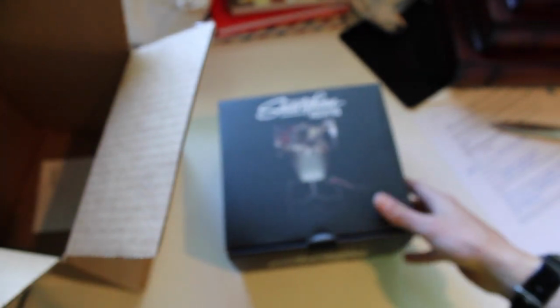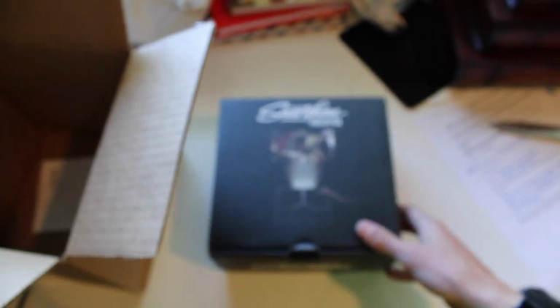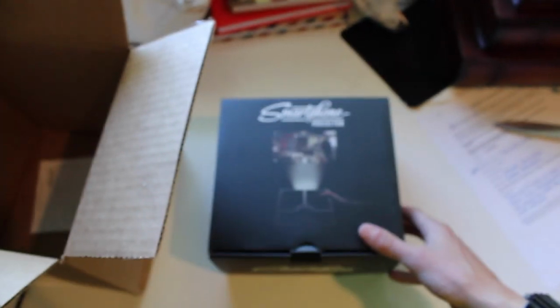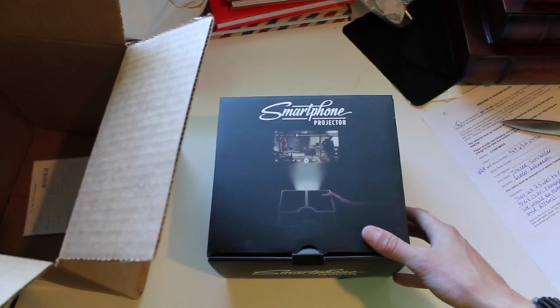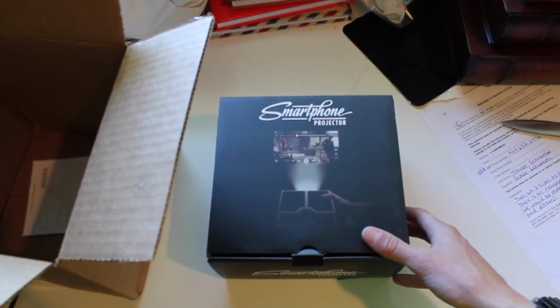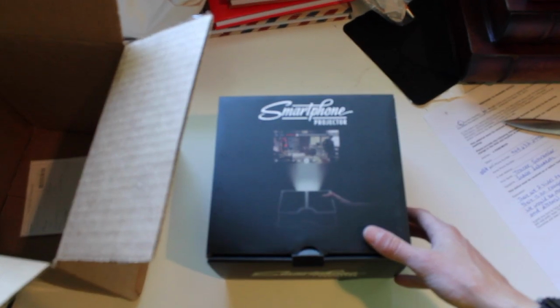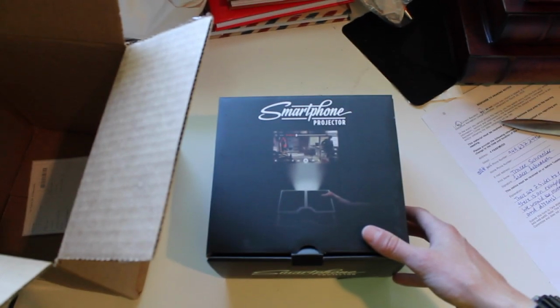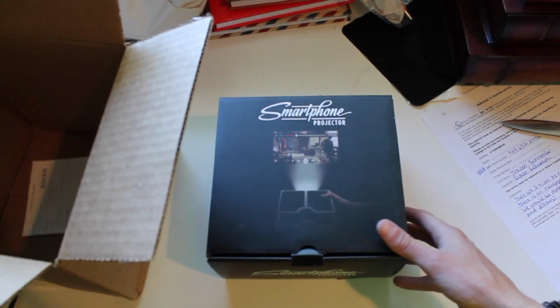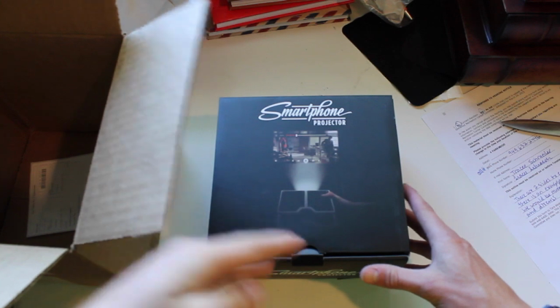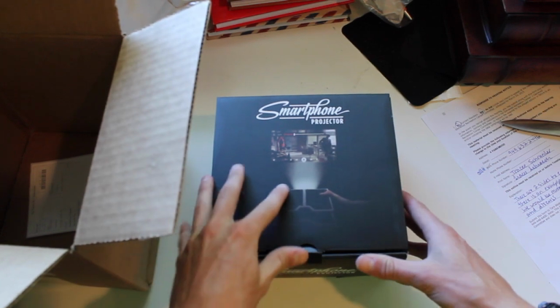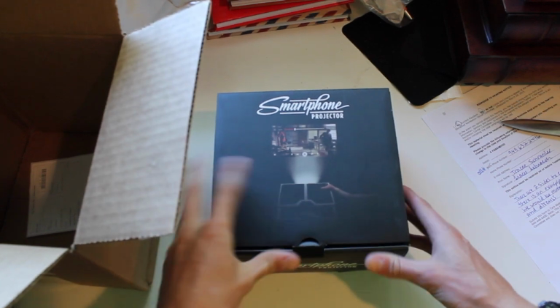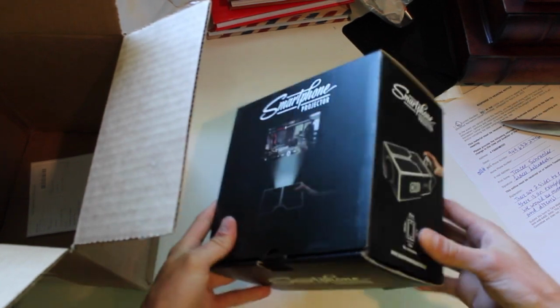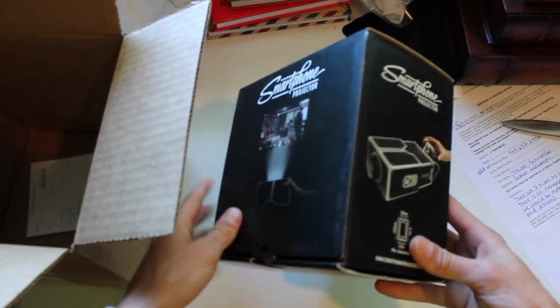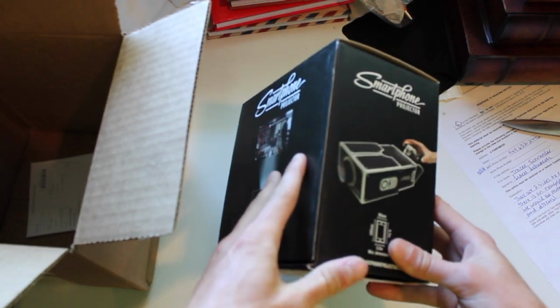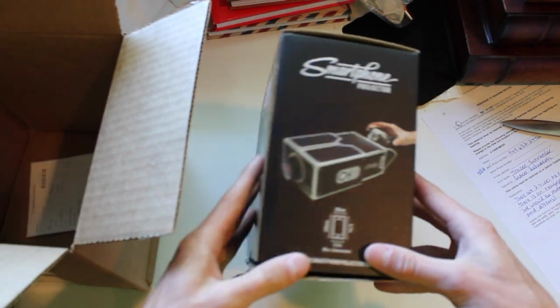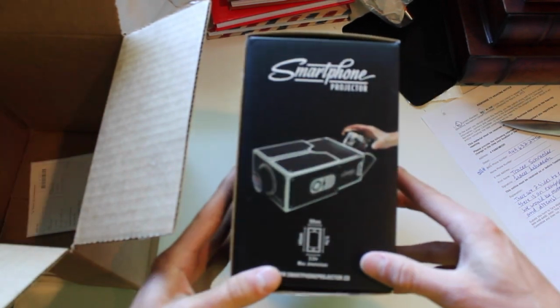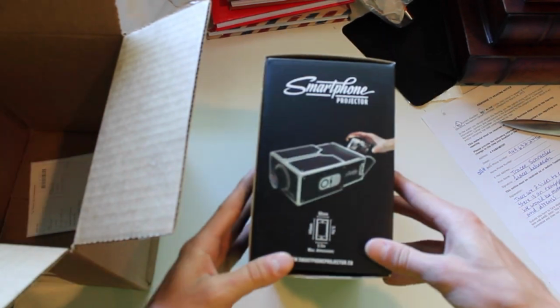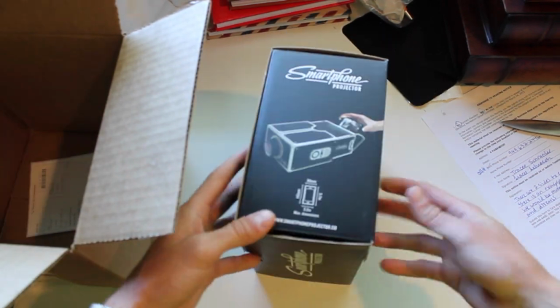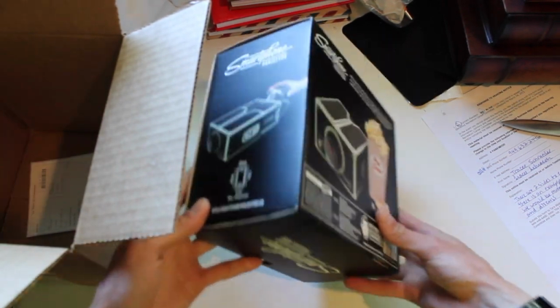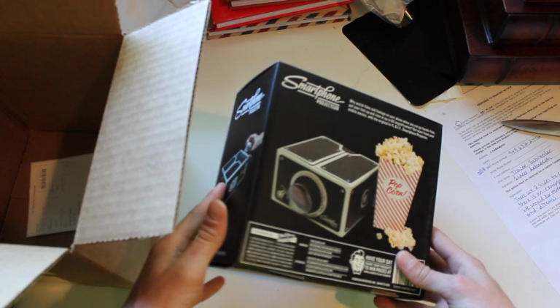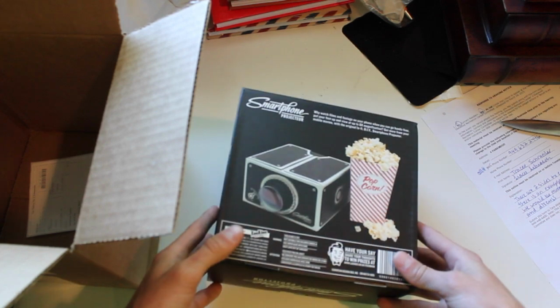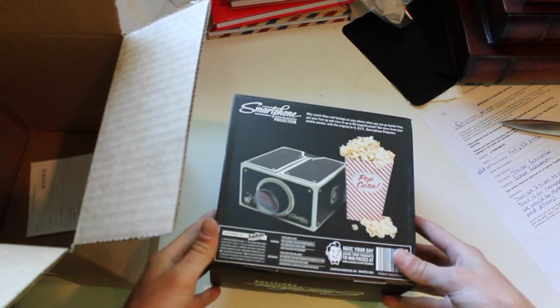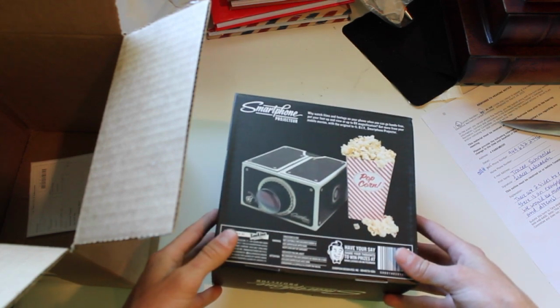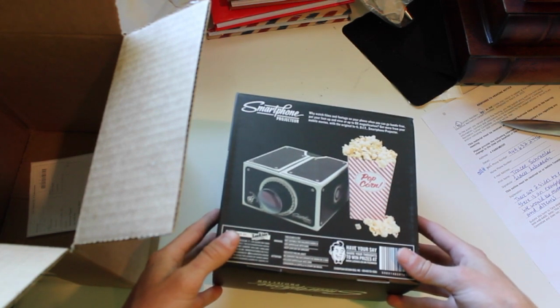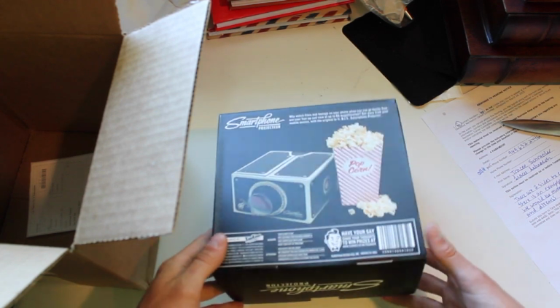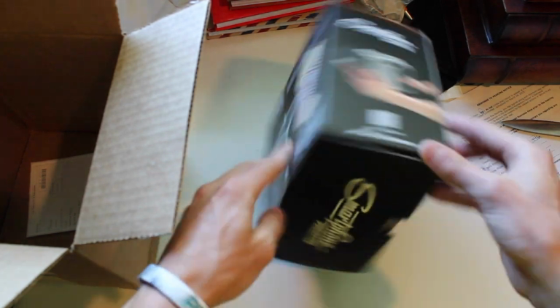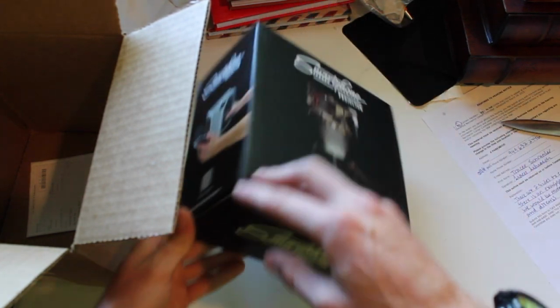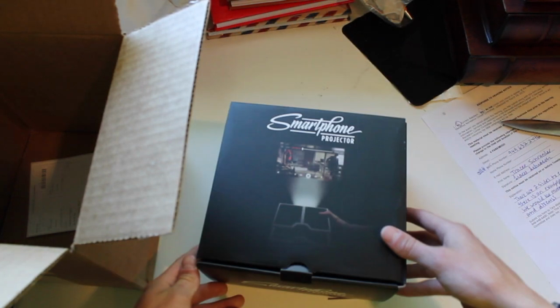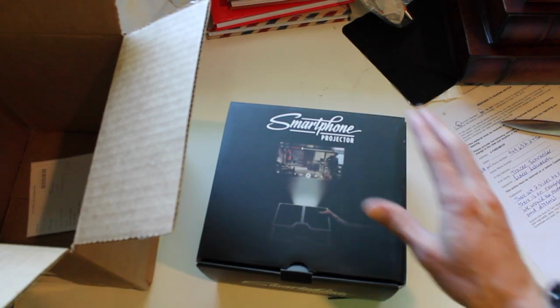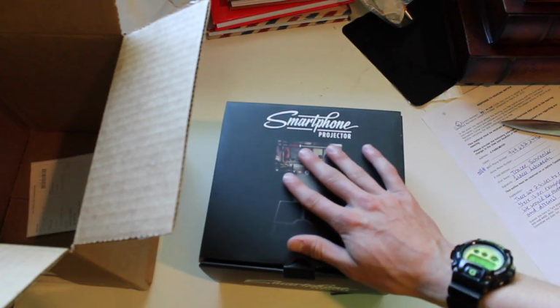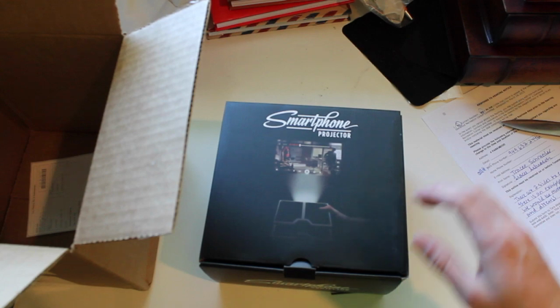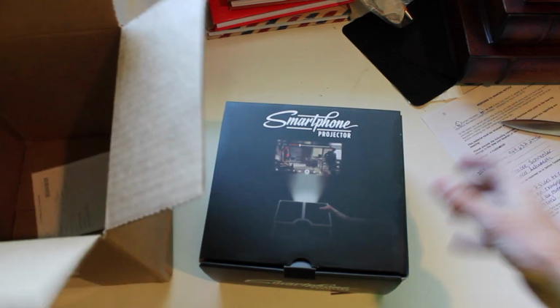So here's the smartphone projector. Can't wait to come out for the review with this. This is what it looks like — in the back. There it is, guys.